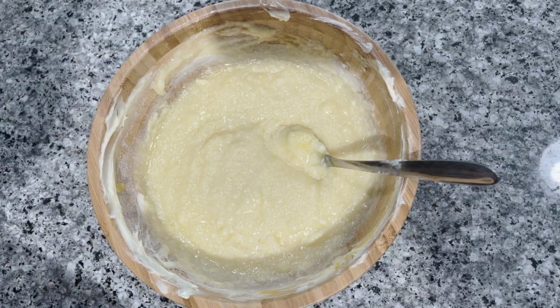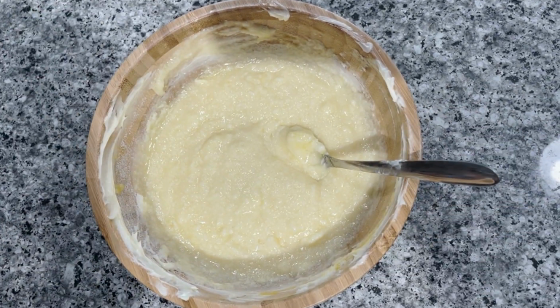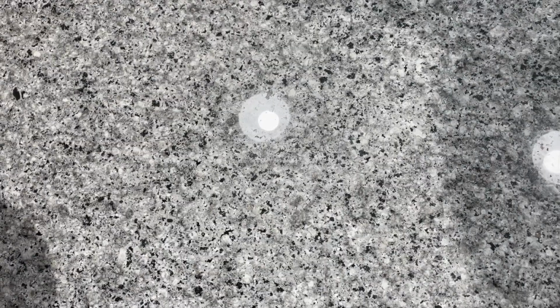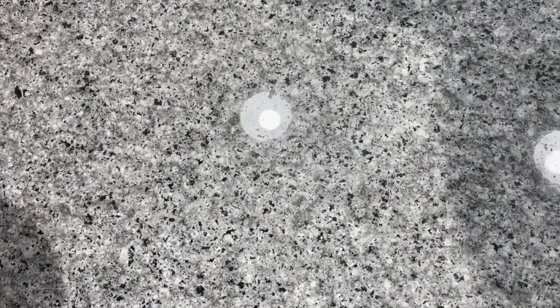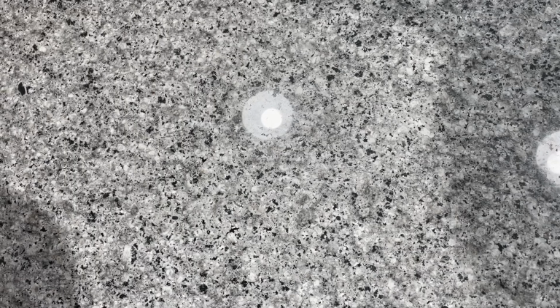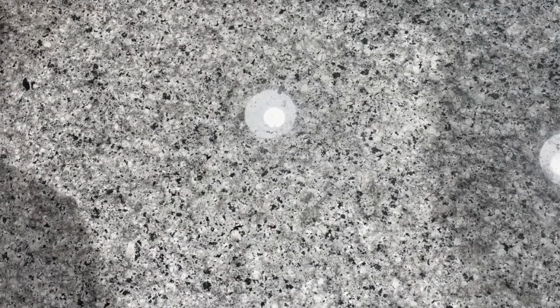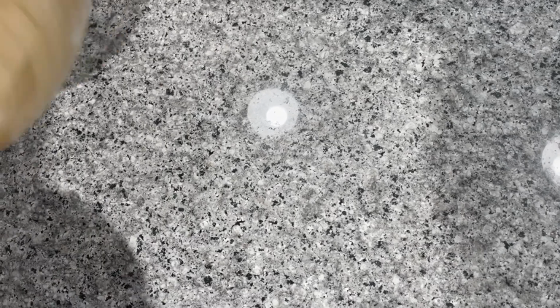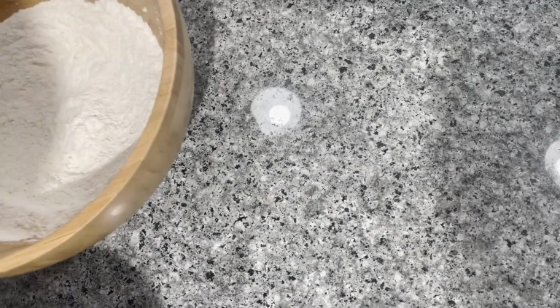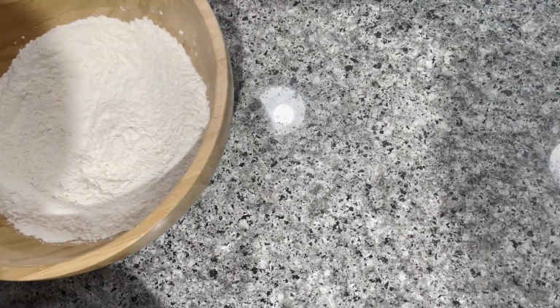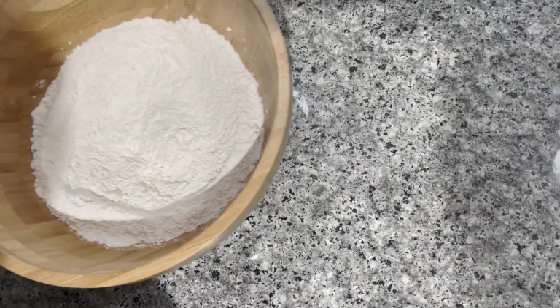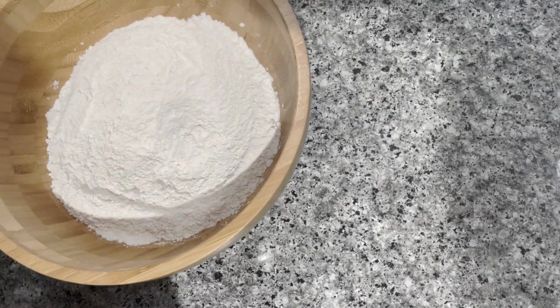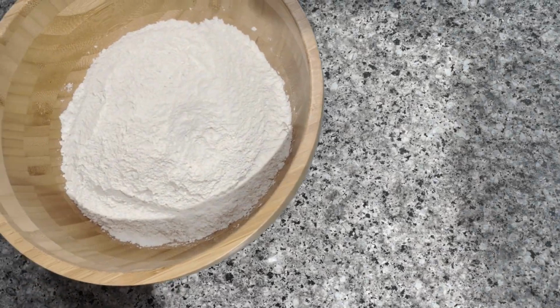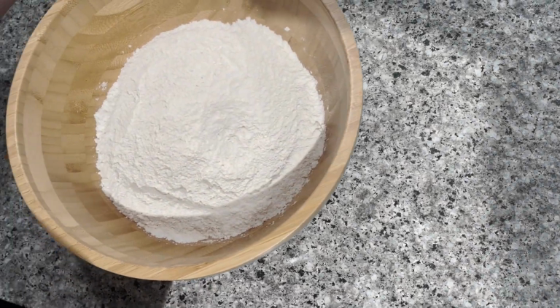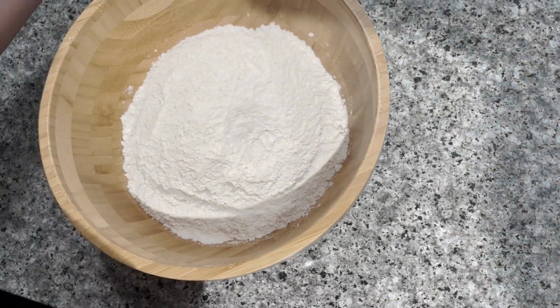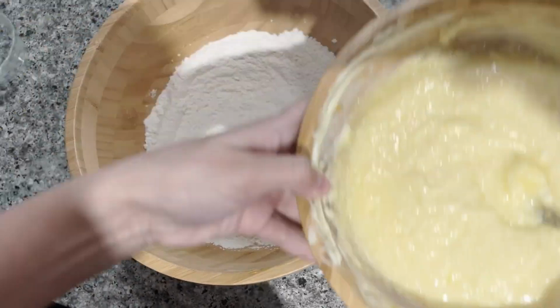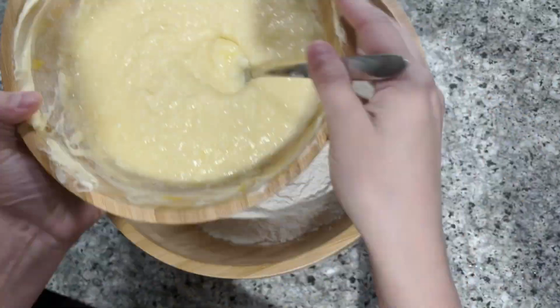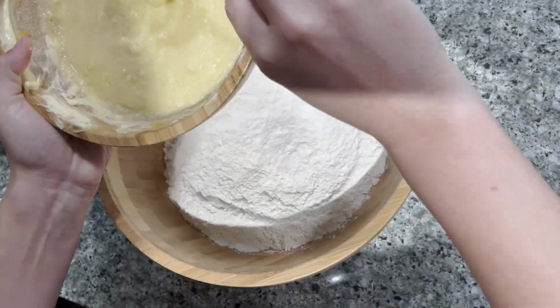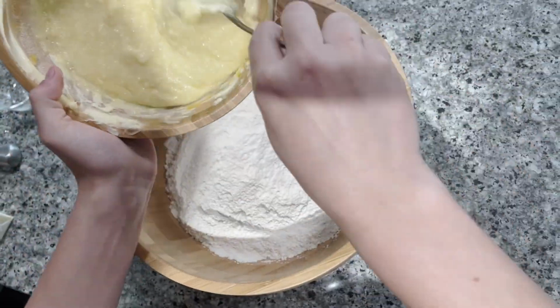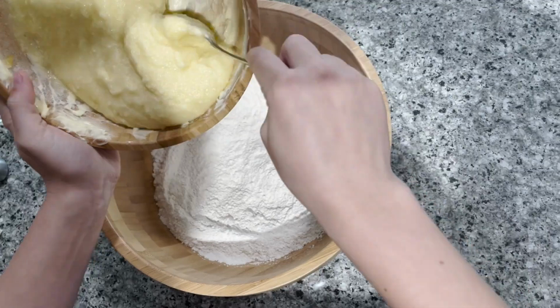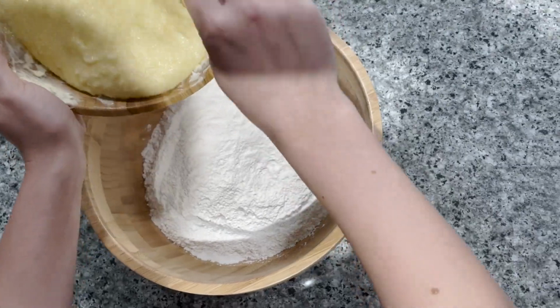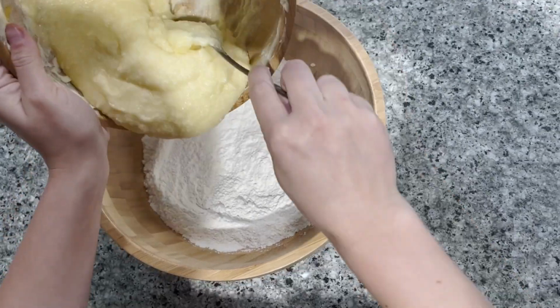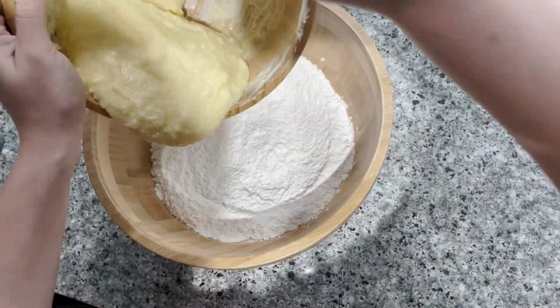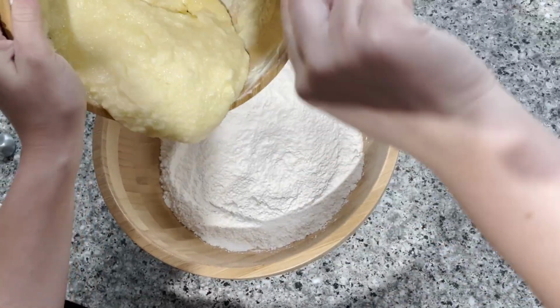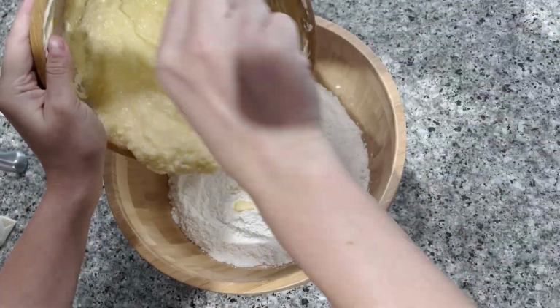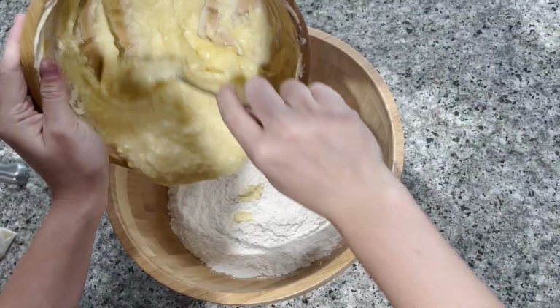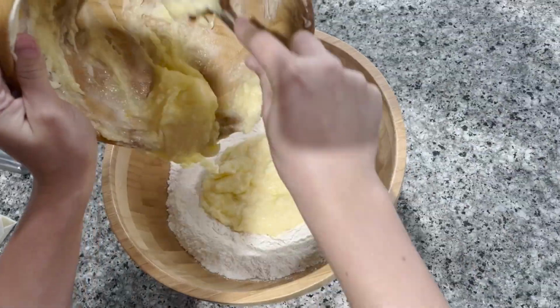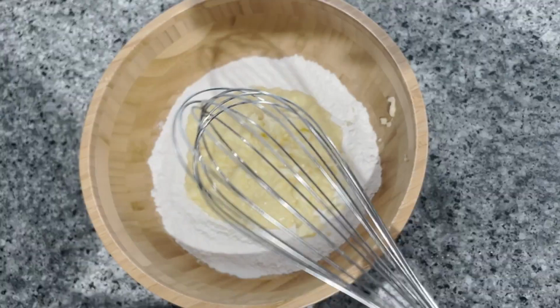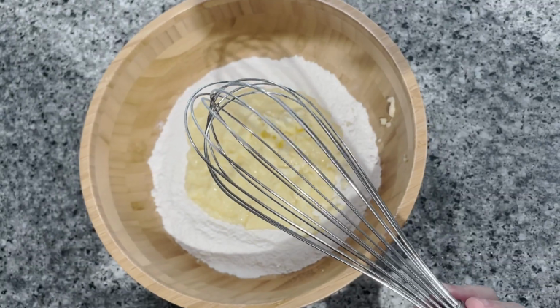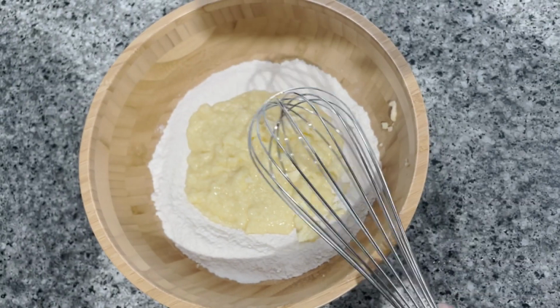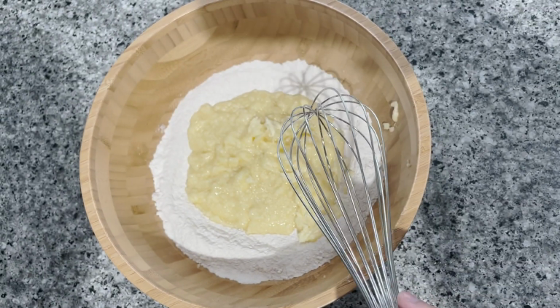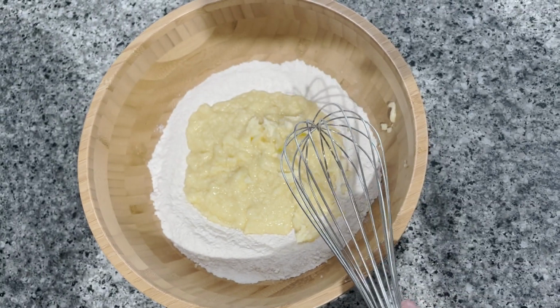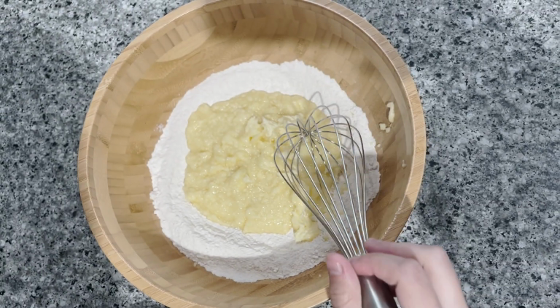Then combine the mixtures. Now whisk until fully incorporated.